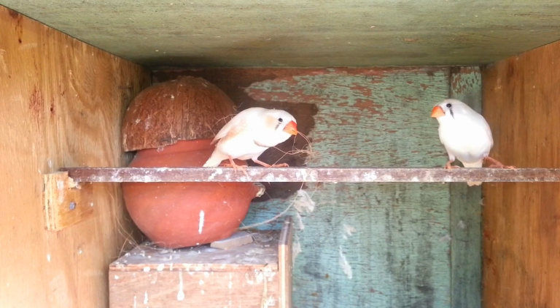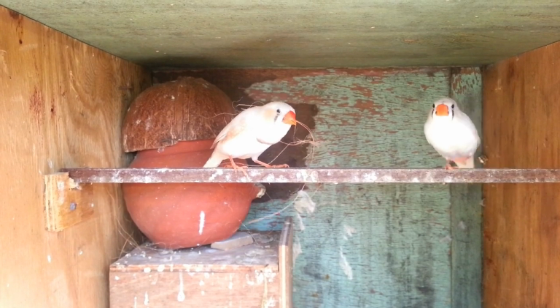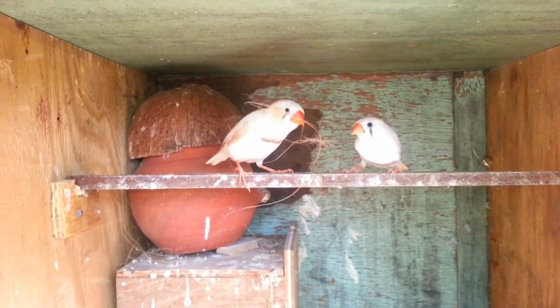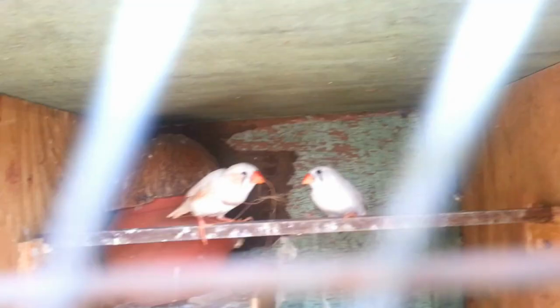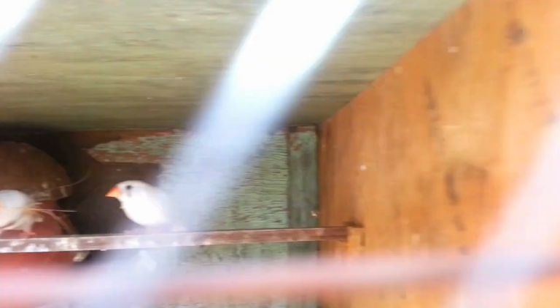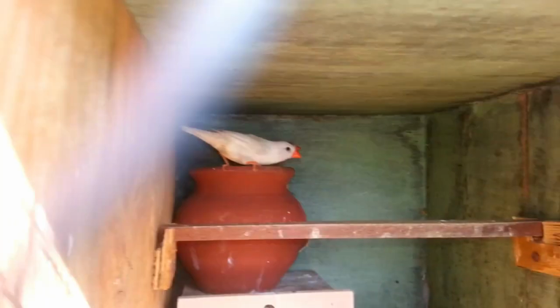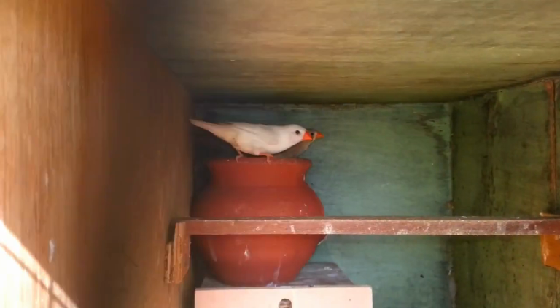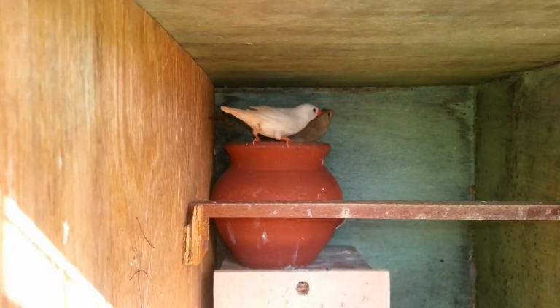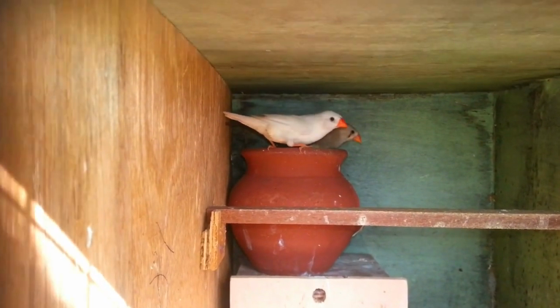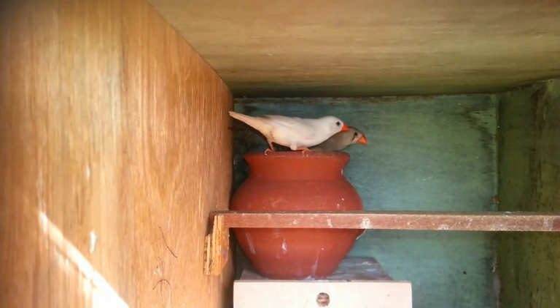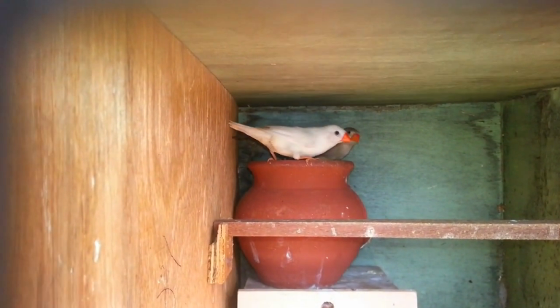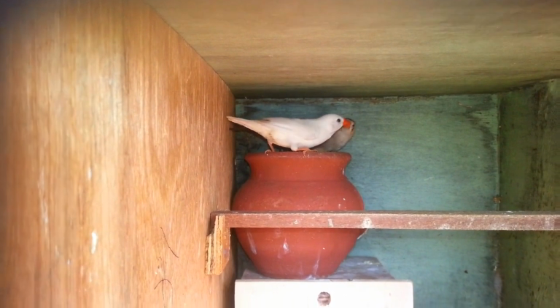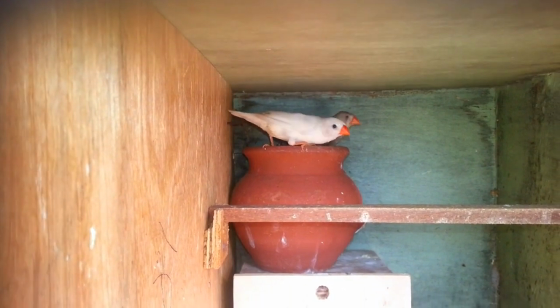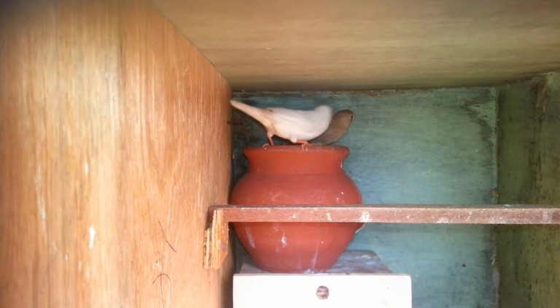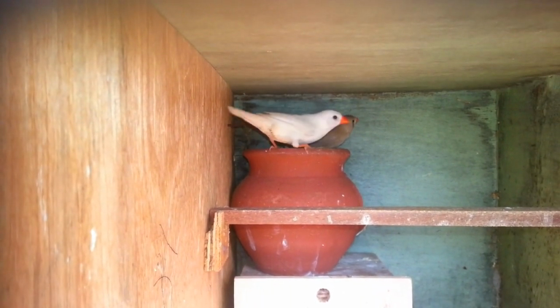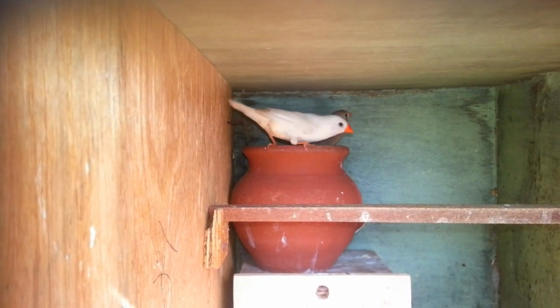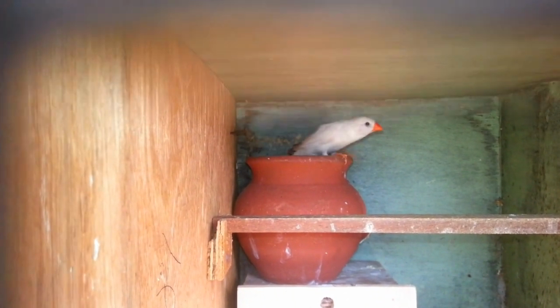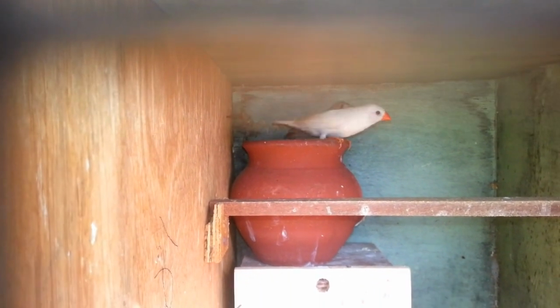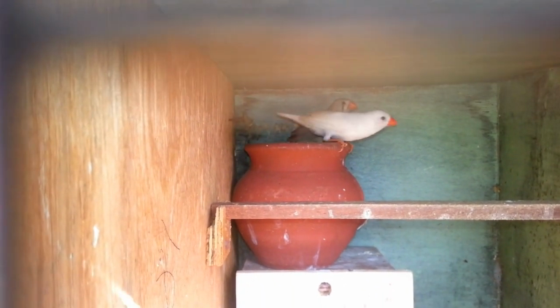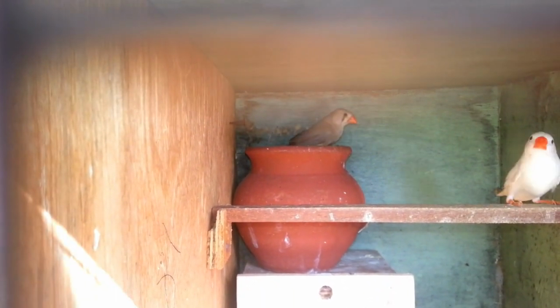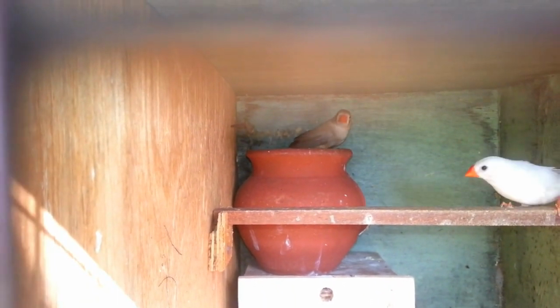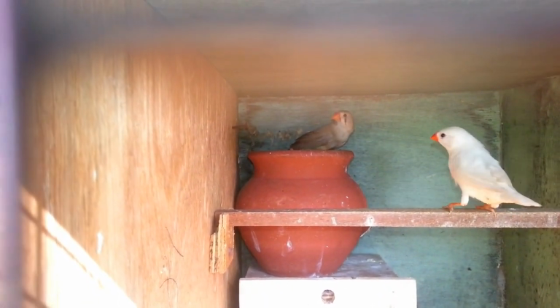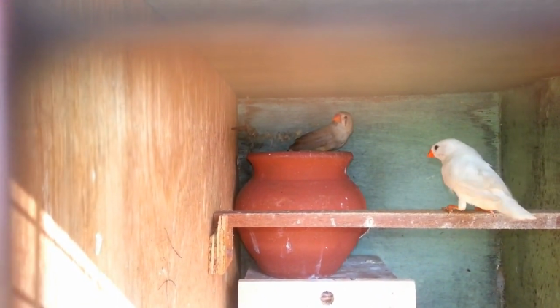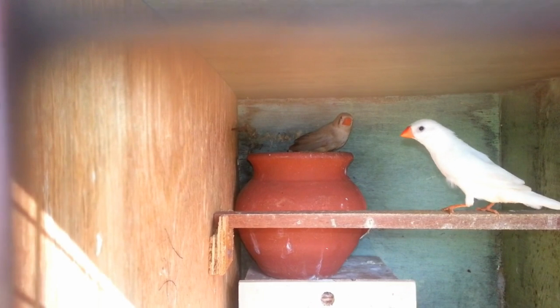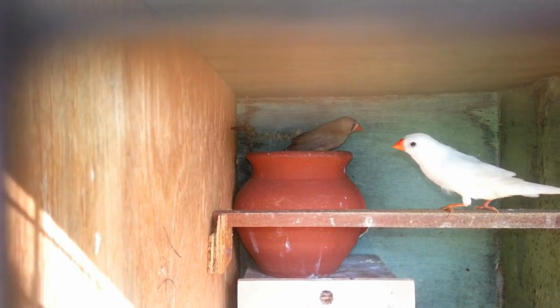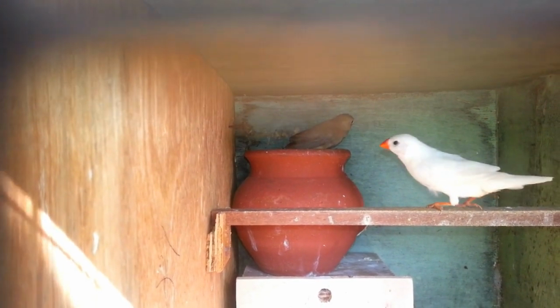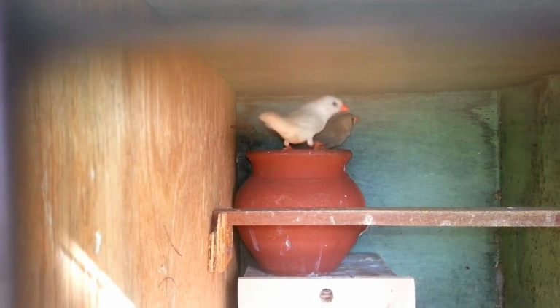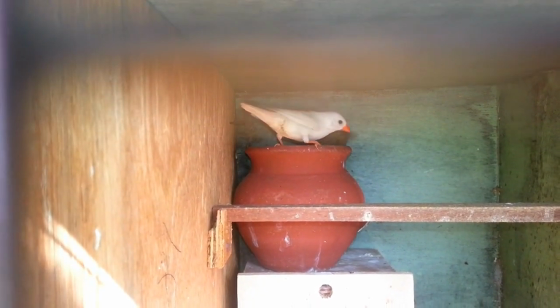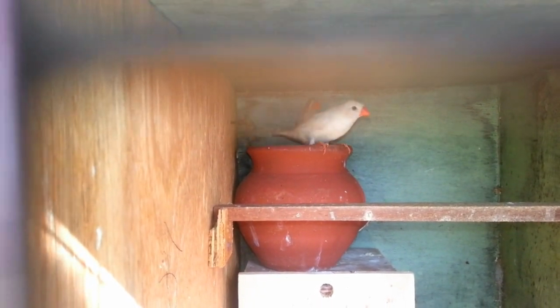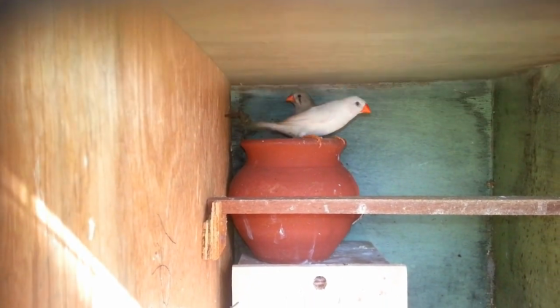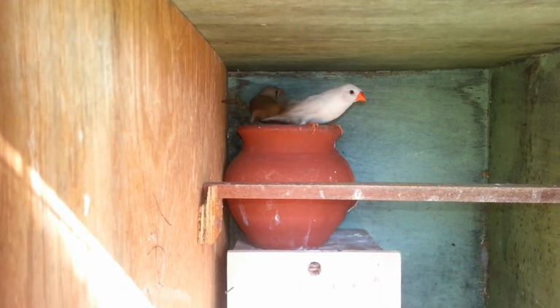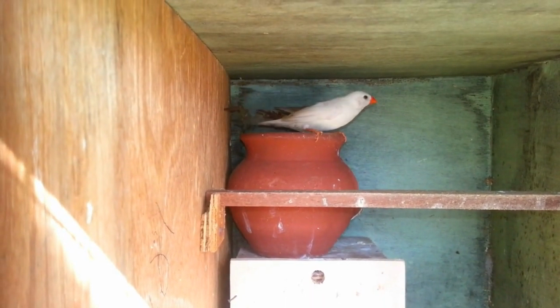Then, an egg hatches after 15 days. That is the first video, so it is 5 to 6. So it is the first video.